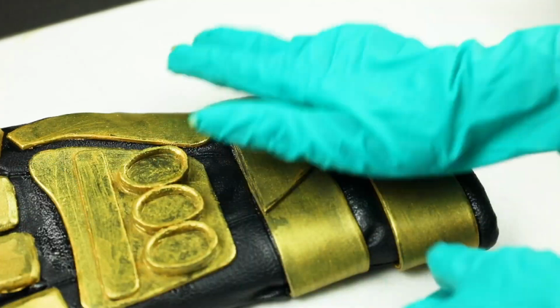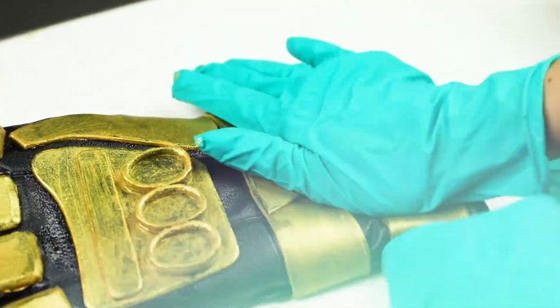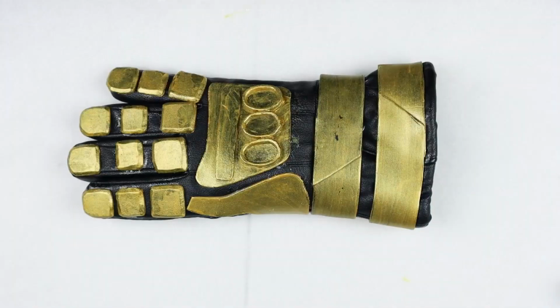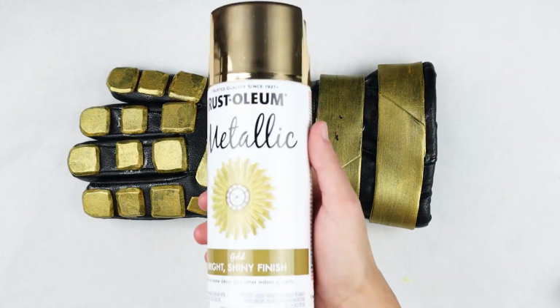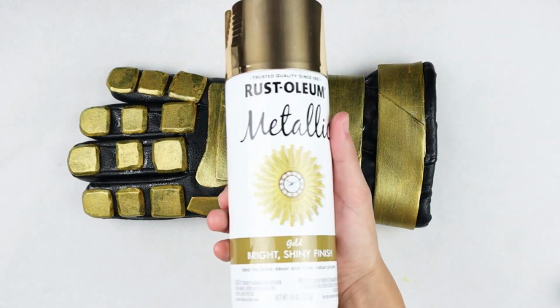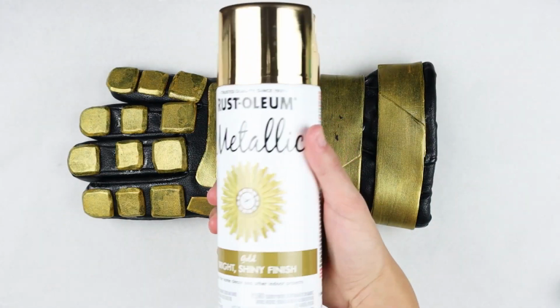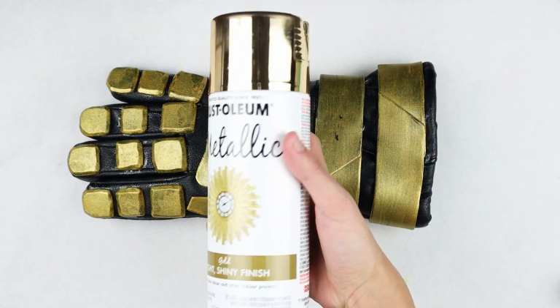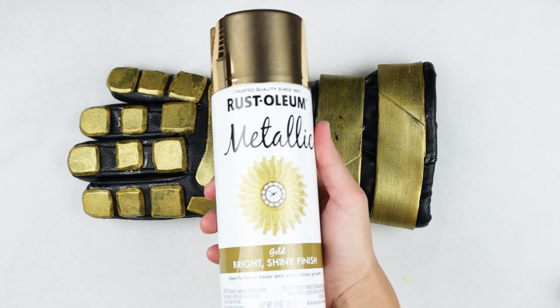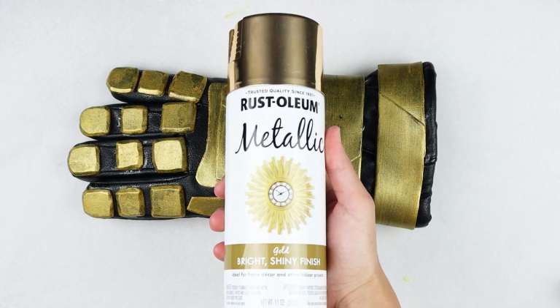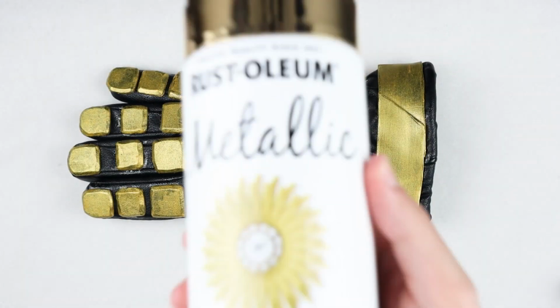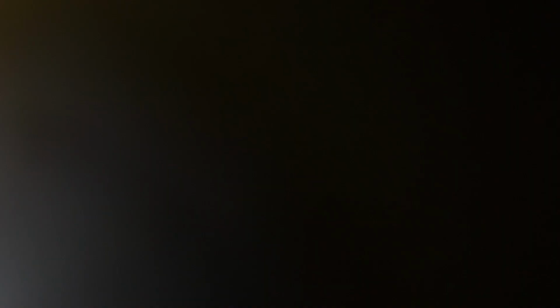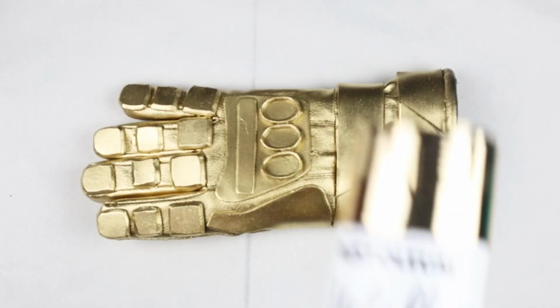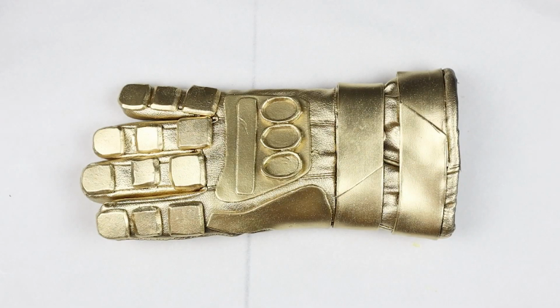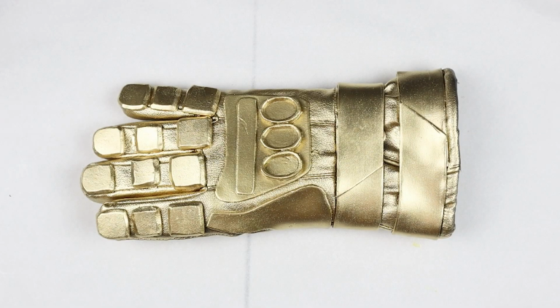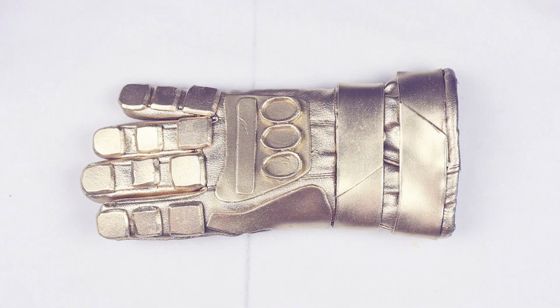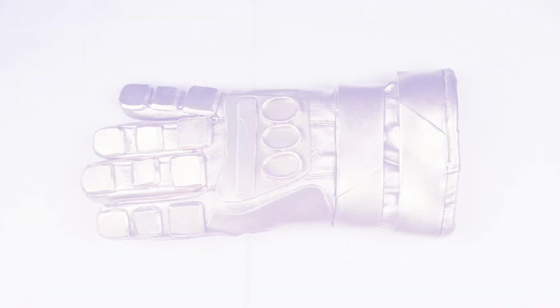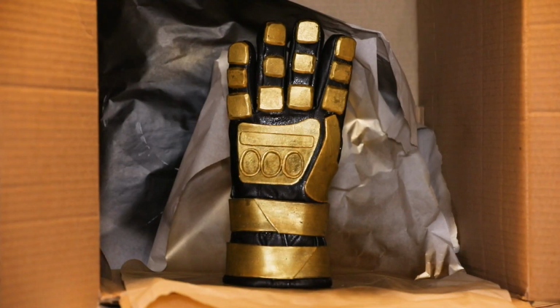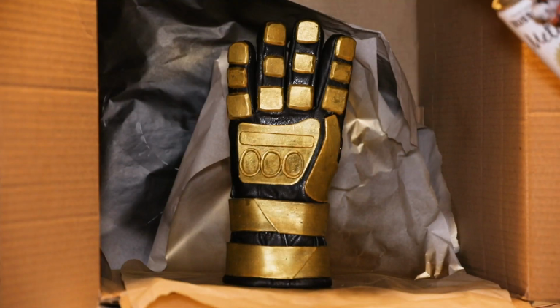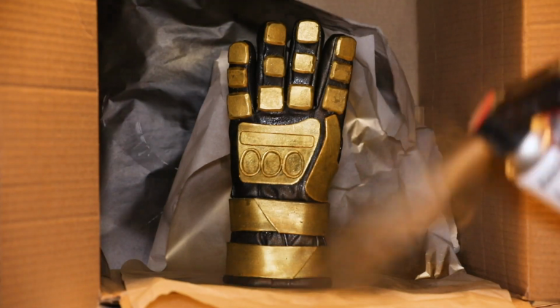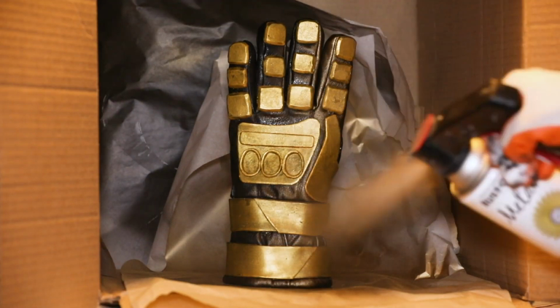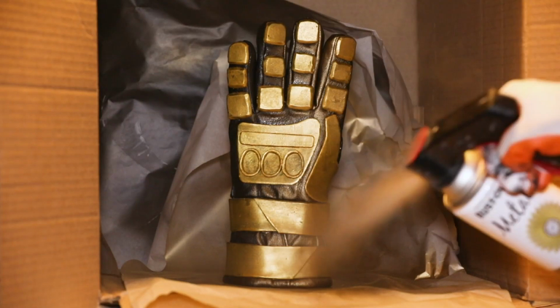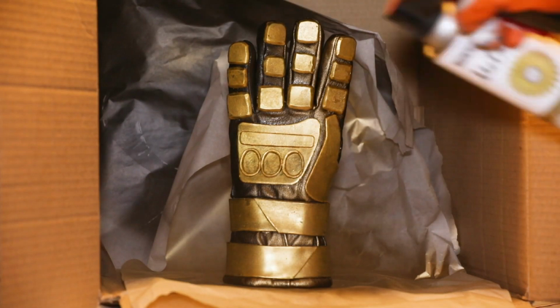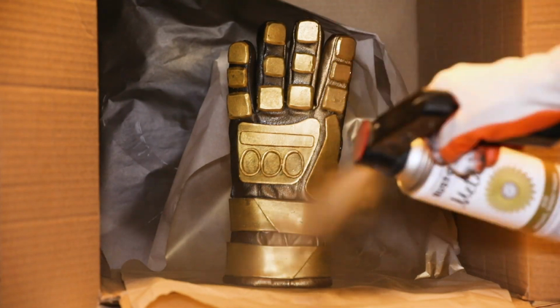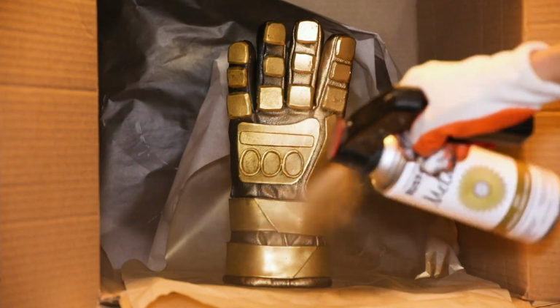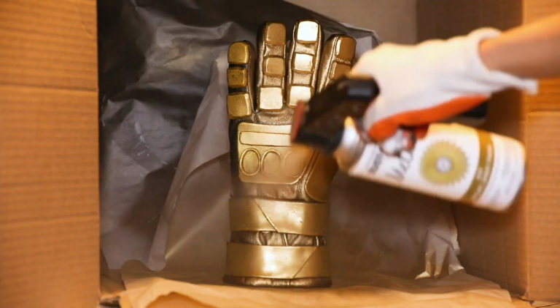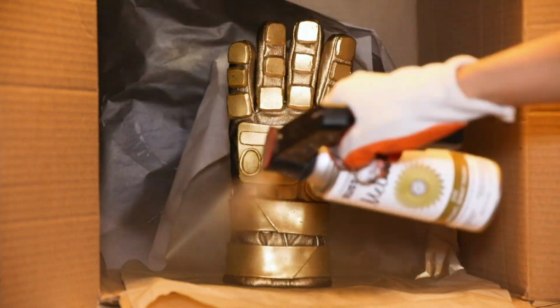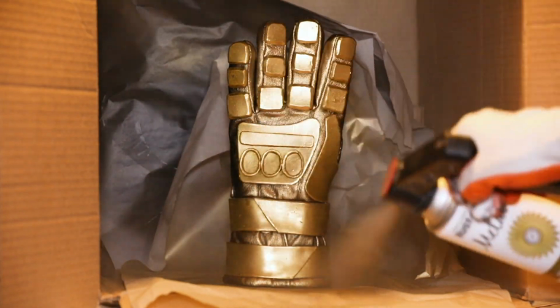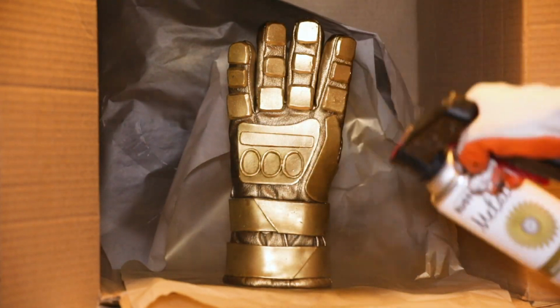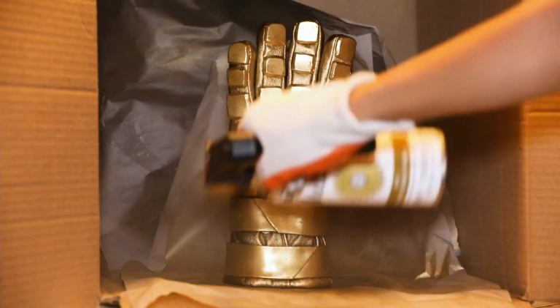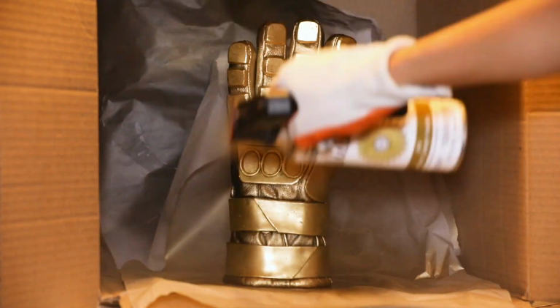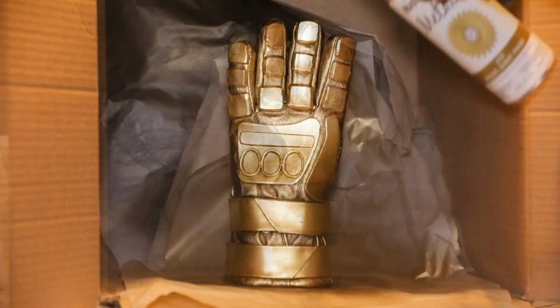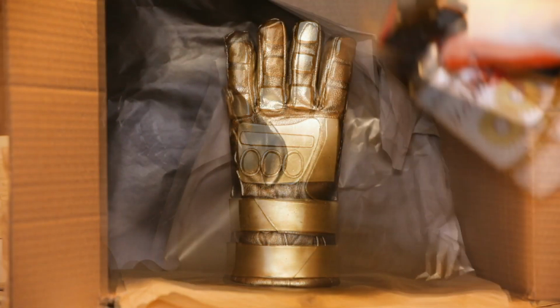Now we can finally paint our entire glove with Rust-Oleum's gold metallic spray paint. Spray on one coat and then wait 10 minutes to spray on the next. It'll fully dry in an hour.